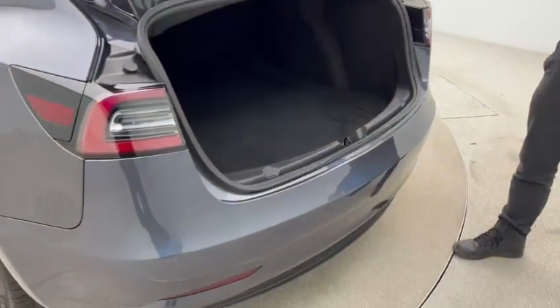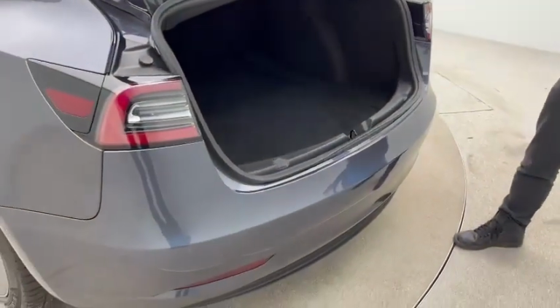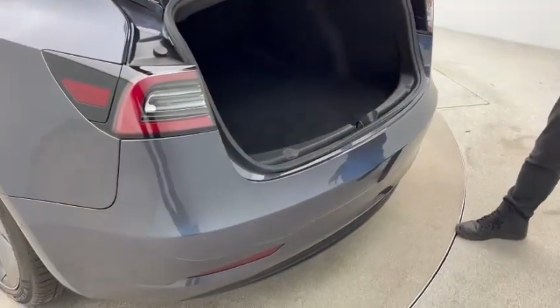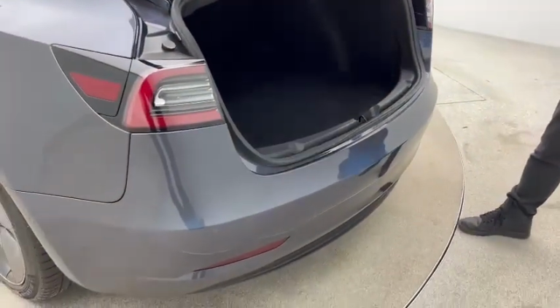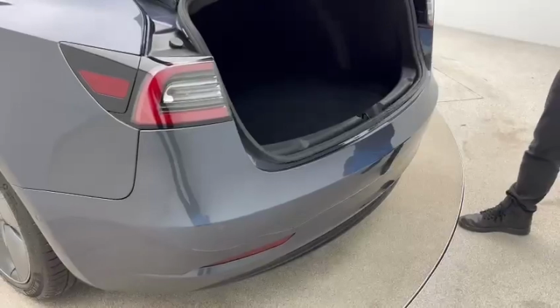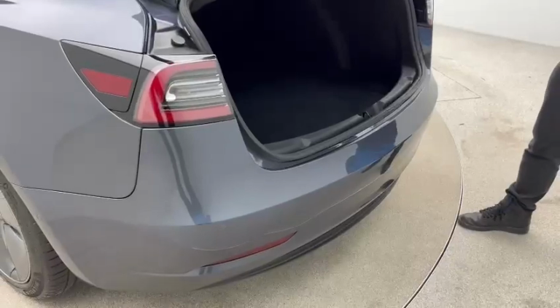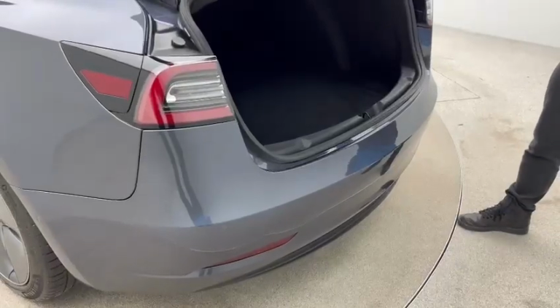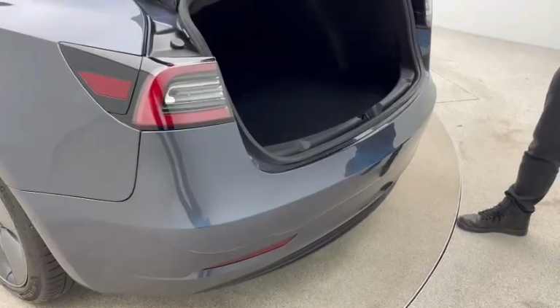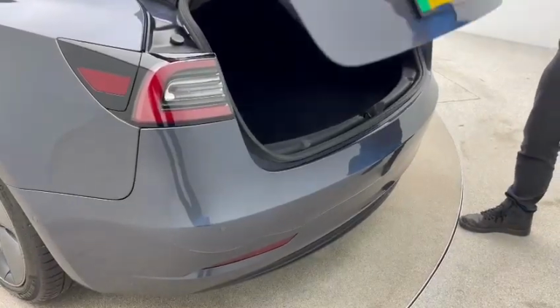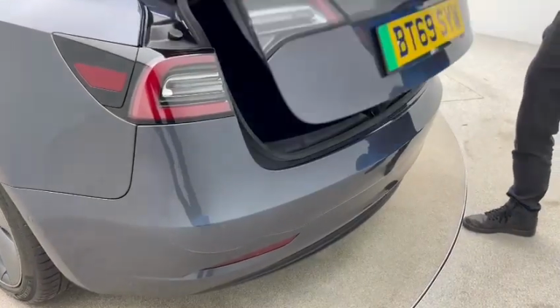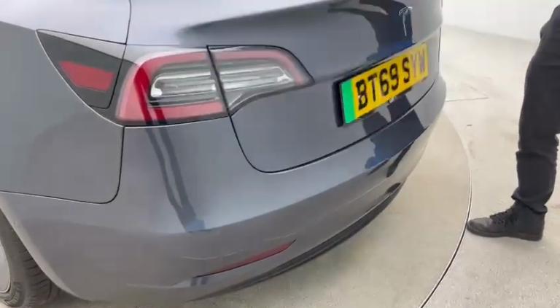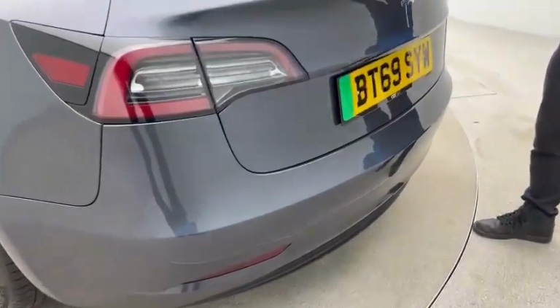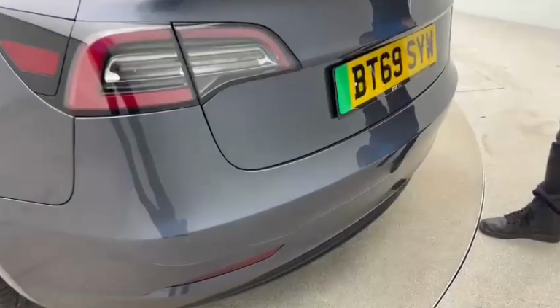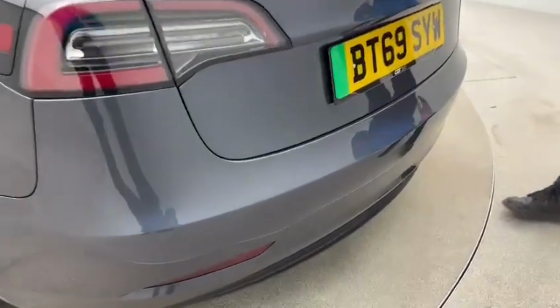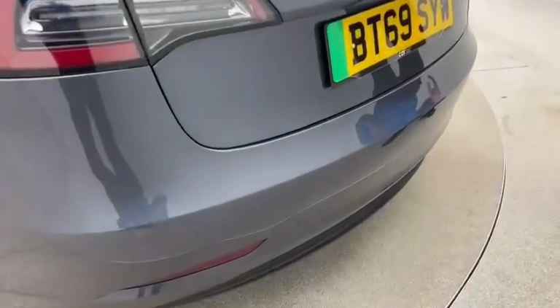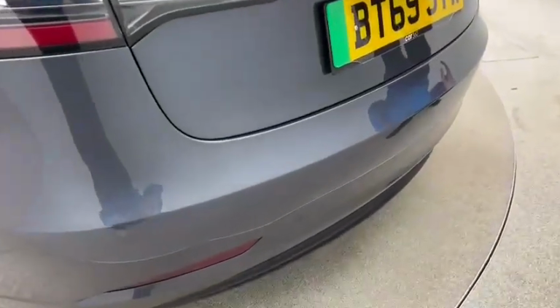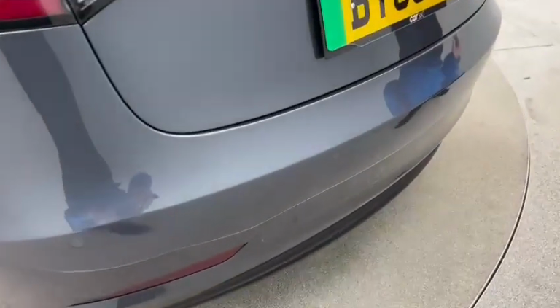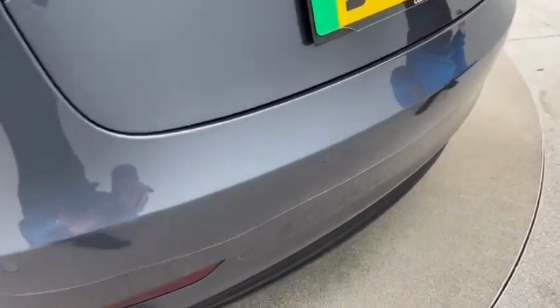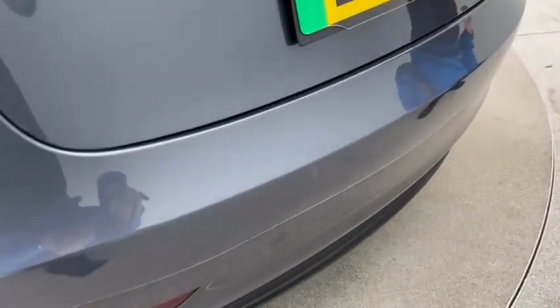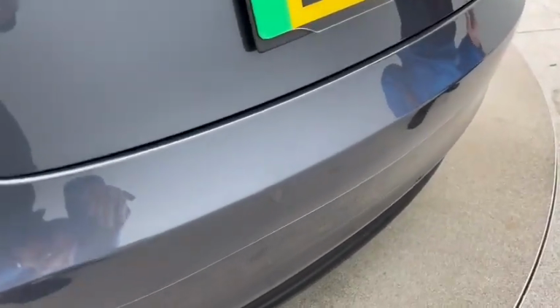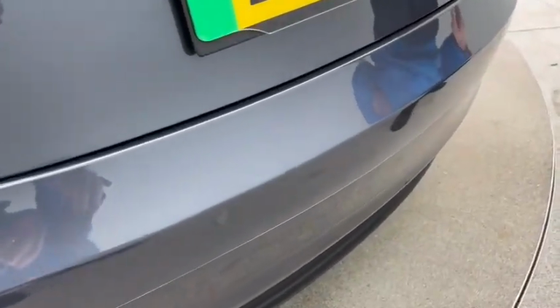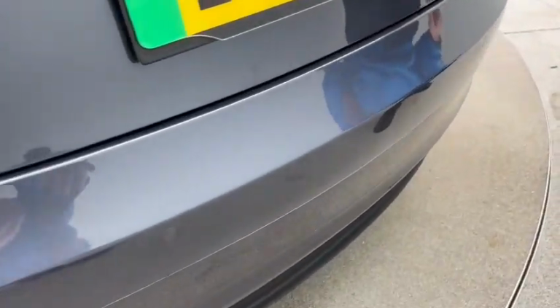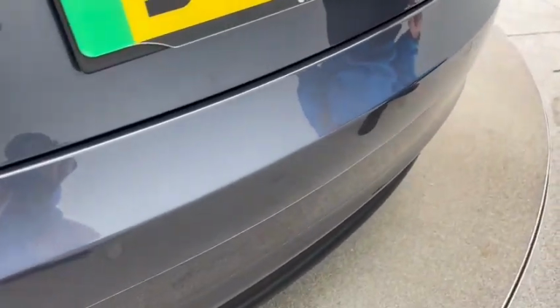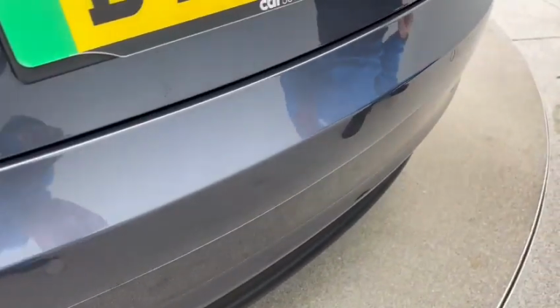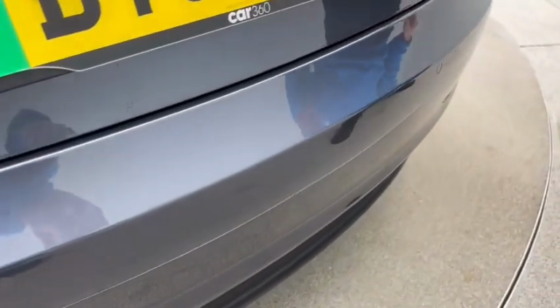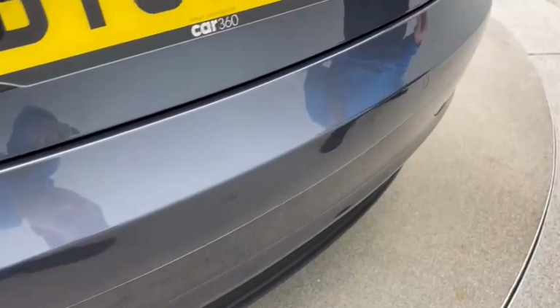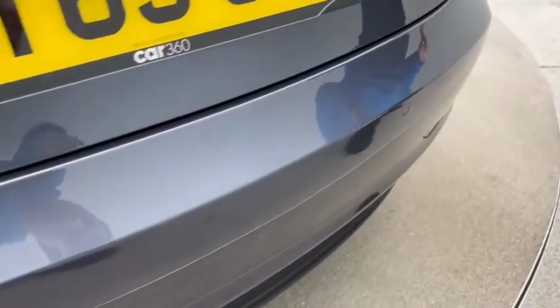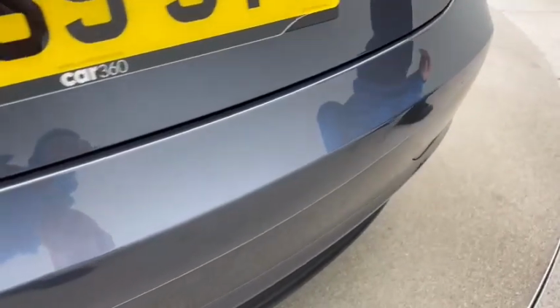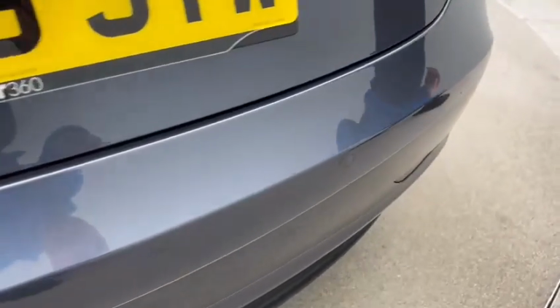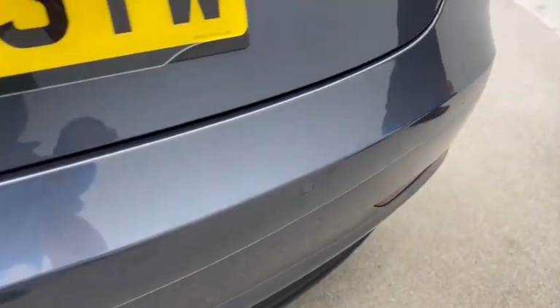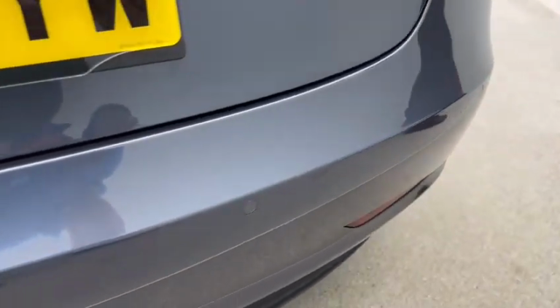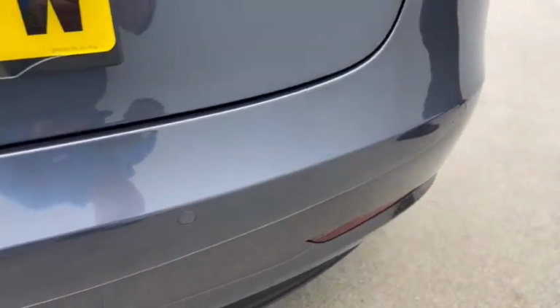Beautiful condition — no dents, no scratches, no scrapes. Also finished with green flash number plates, which is a really nice touch.